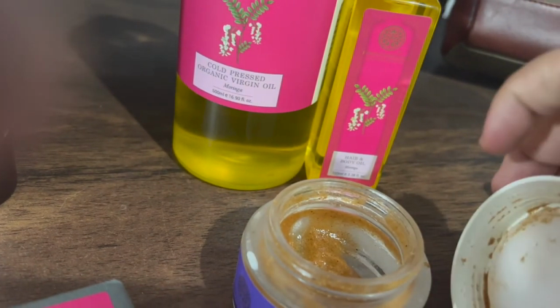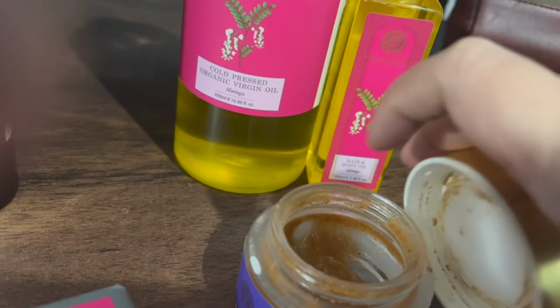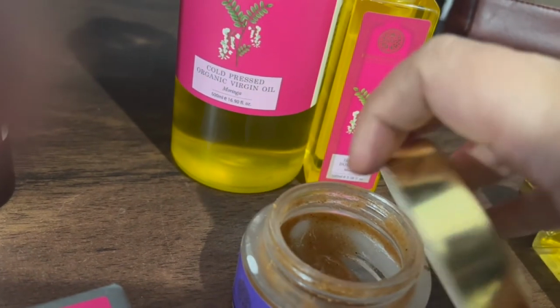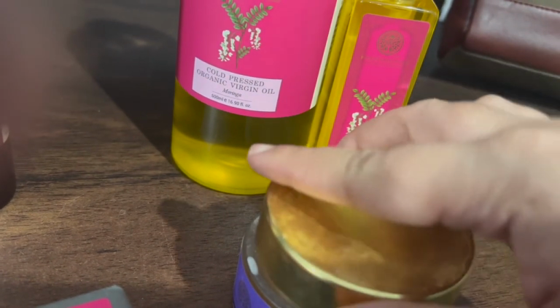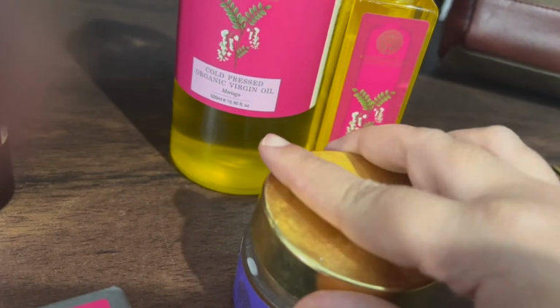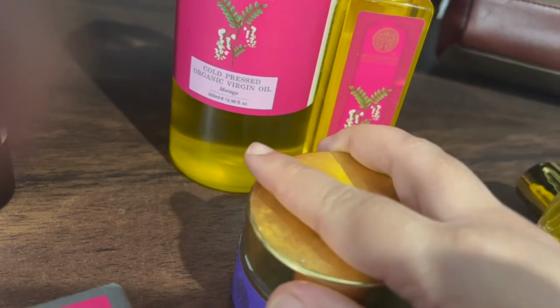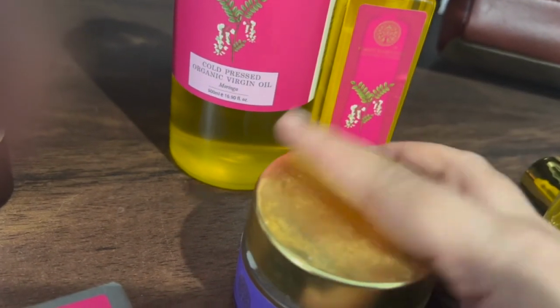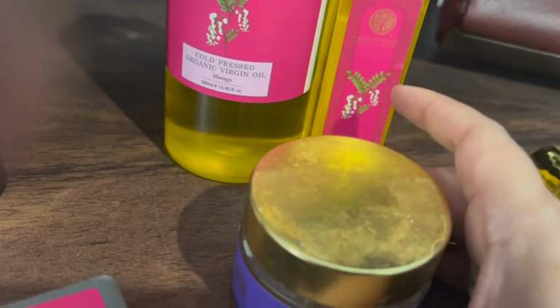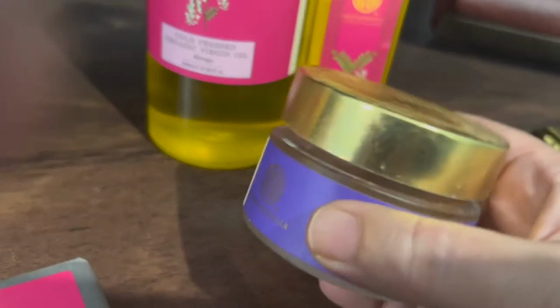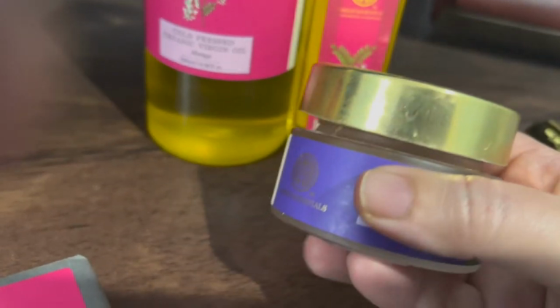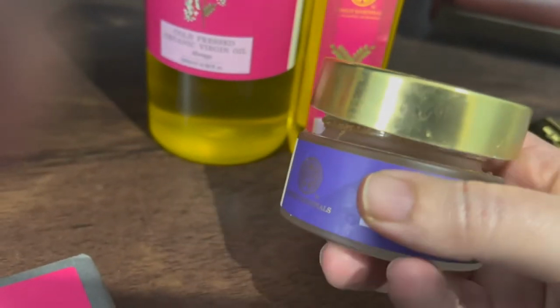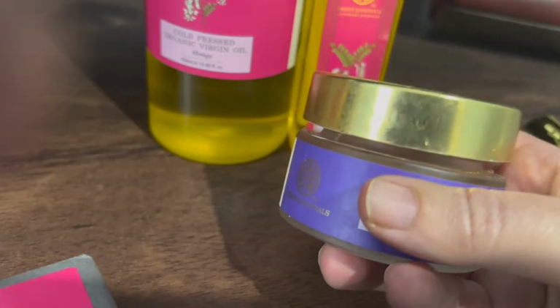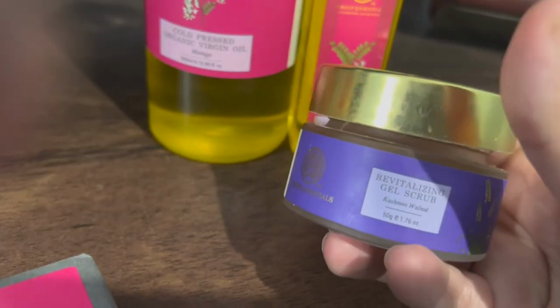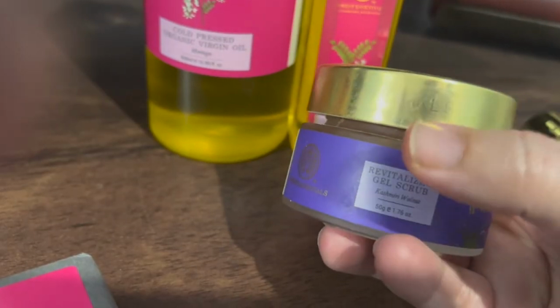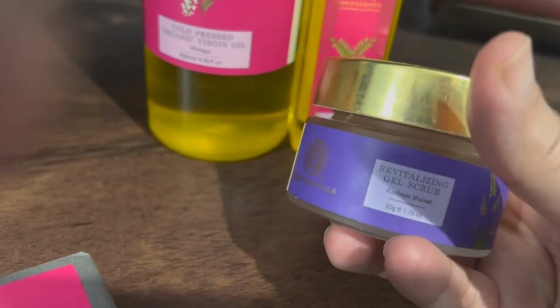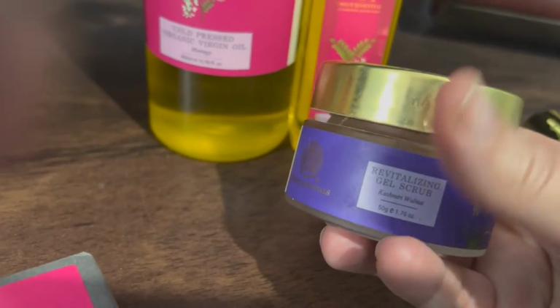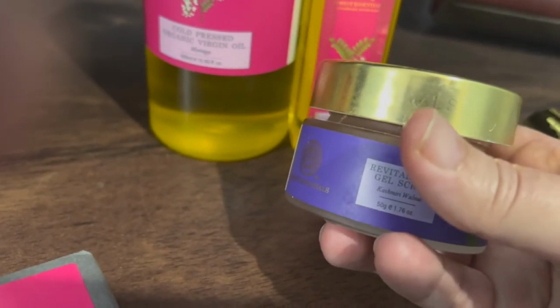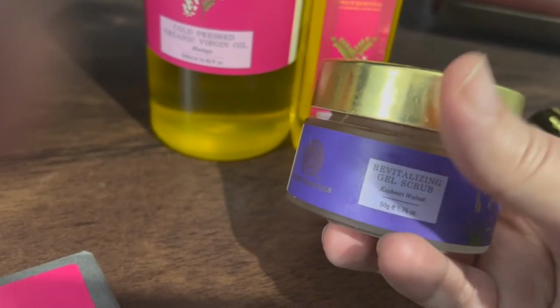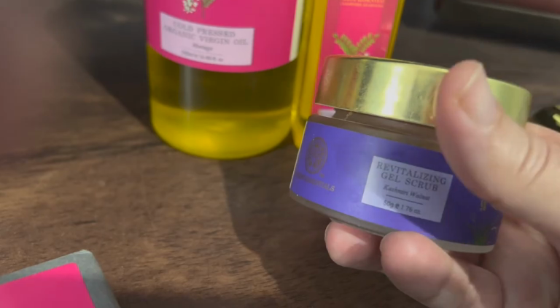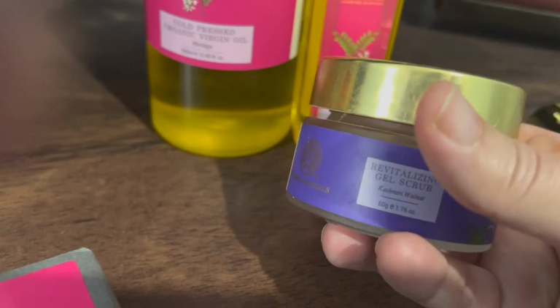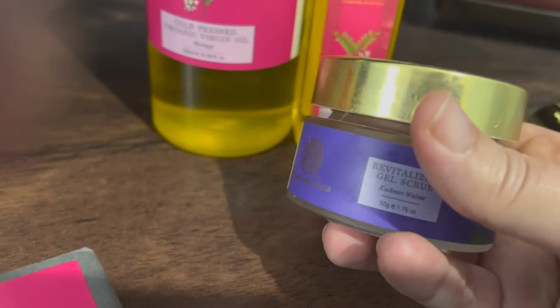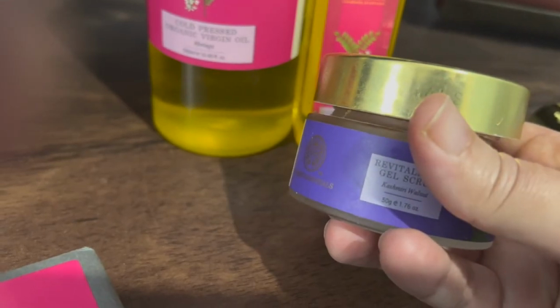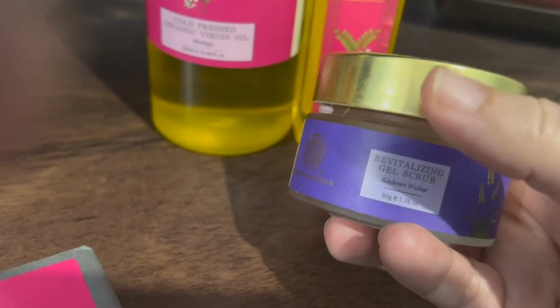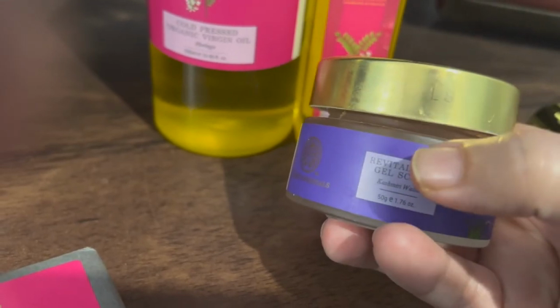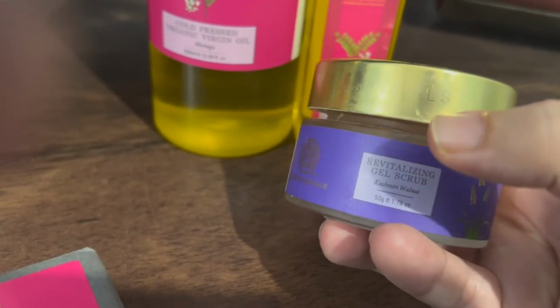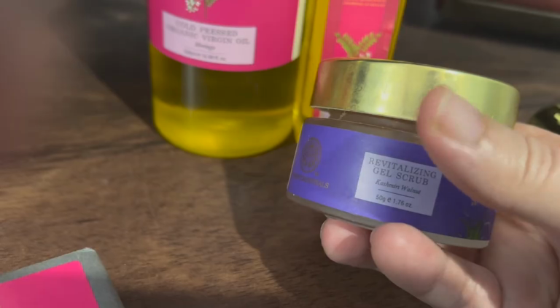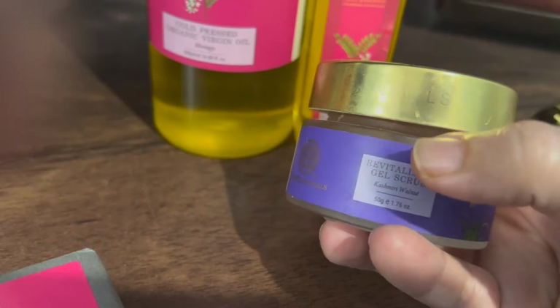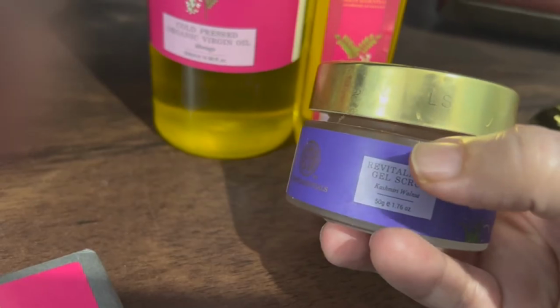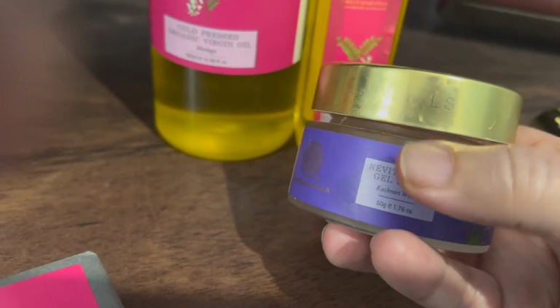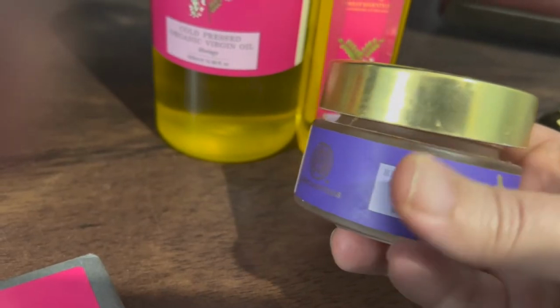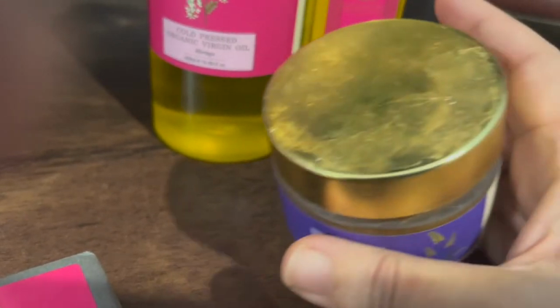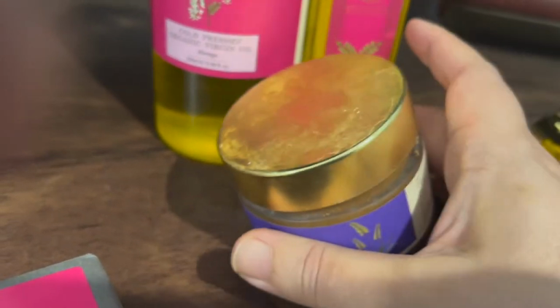When I started using this product, the blackheads were gone. I also had whiteheads, and using this scrub has given me good results on those as well.